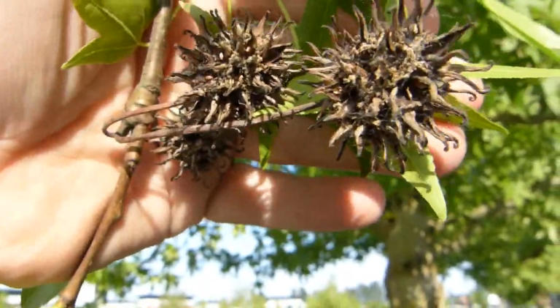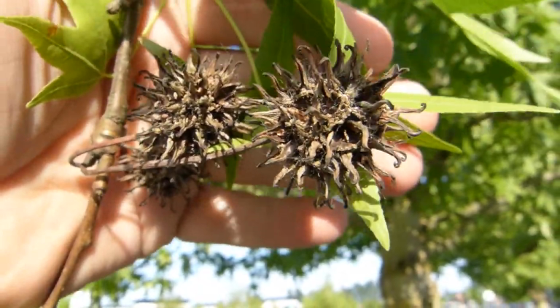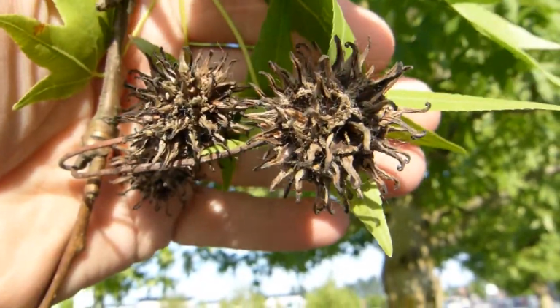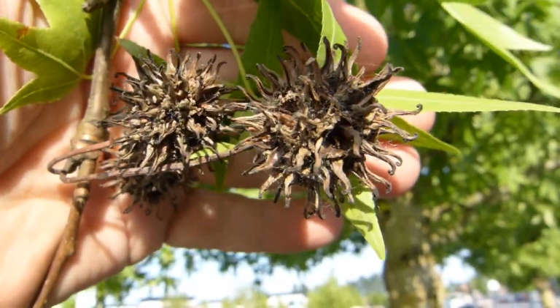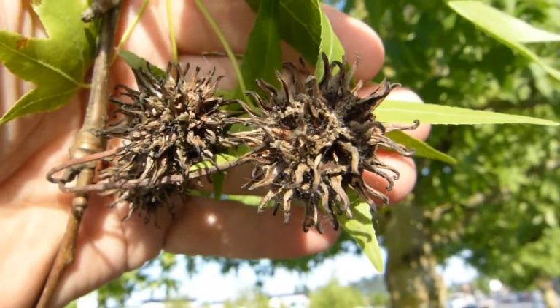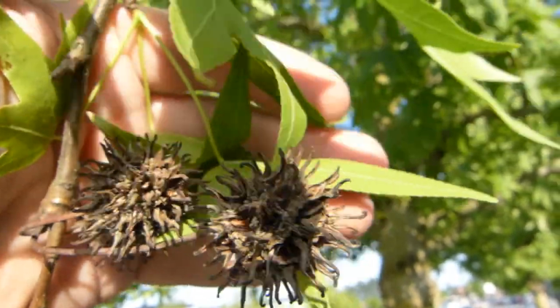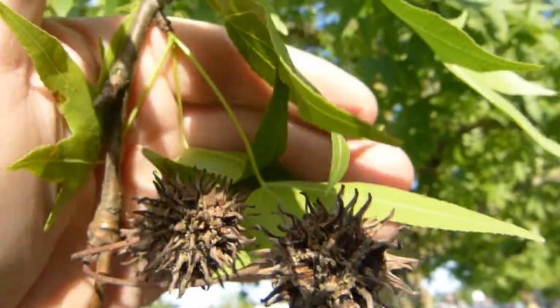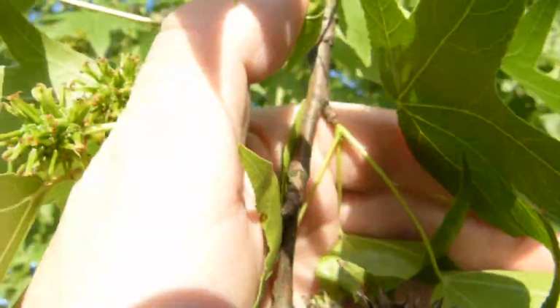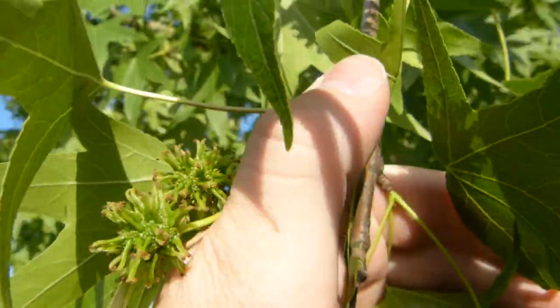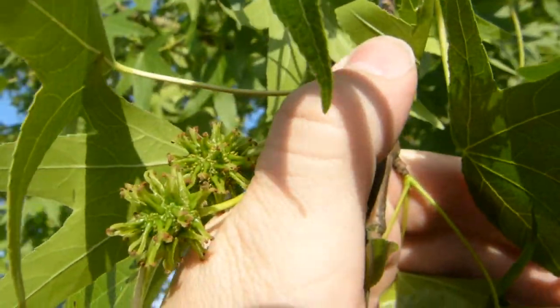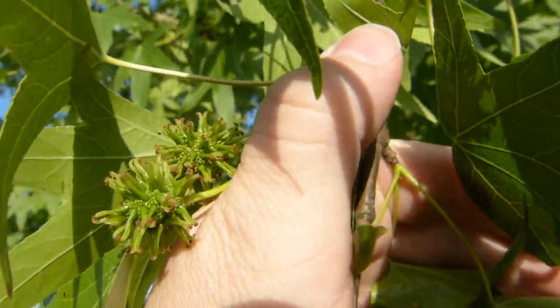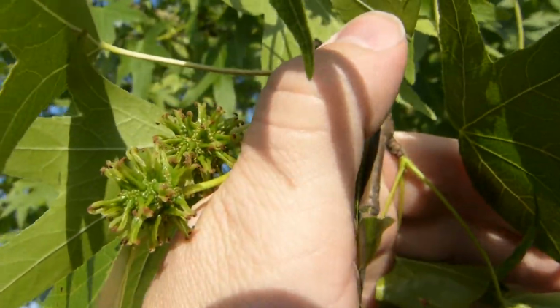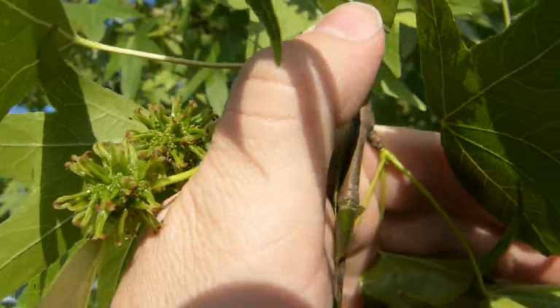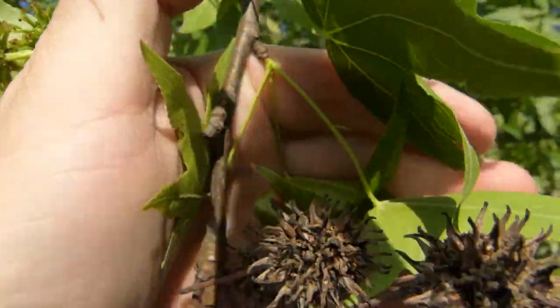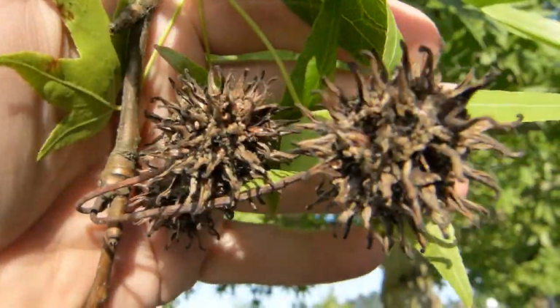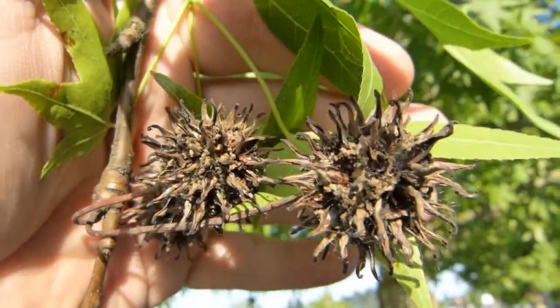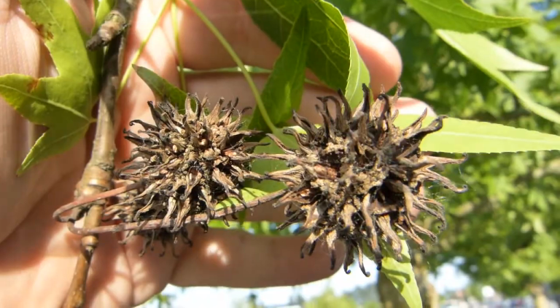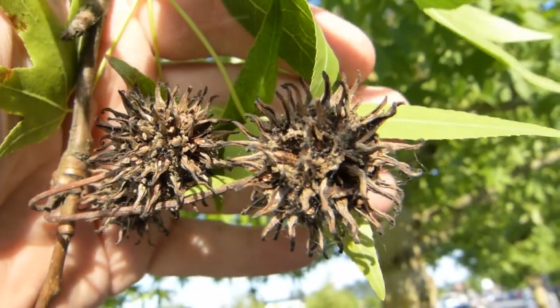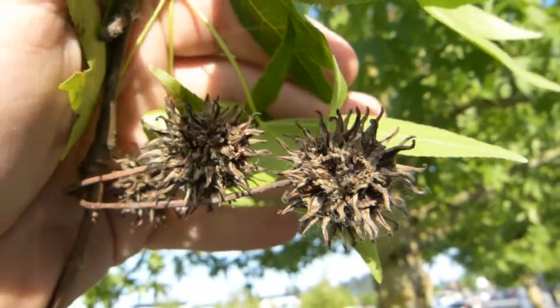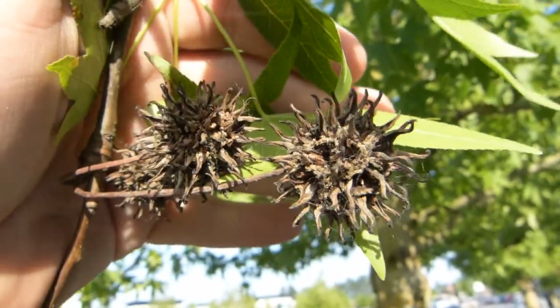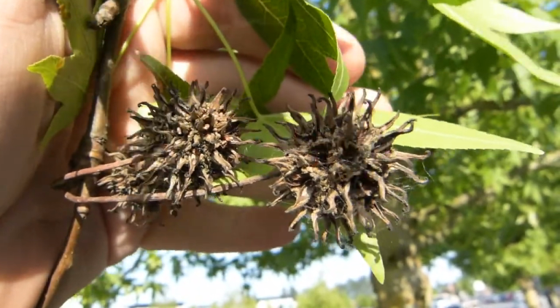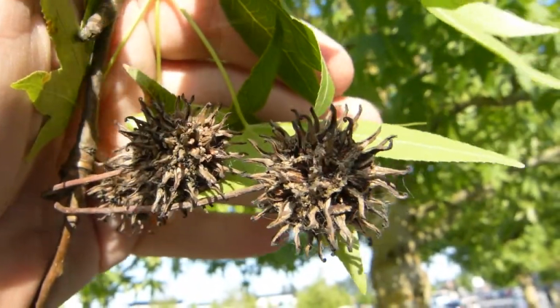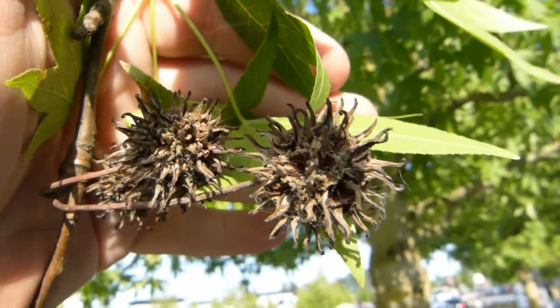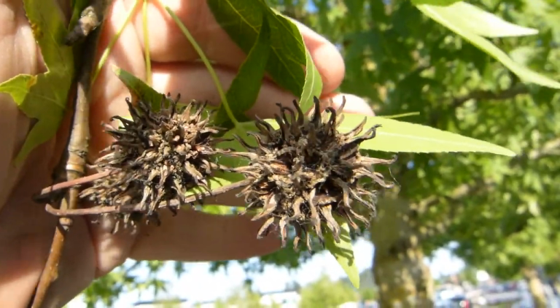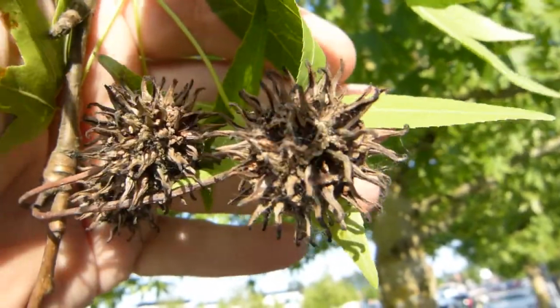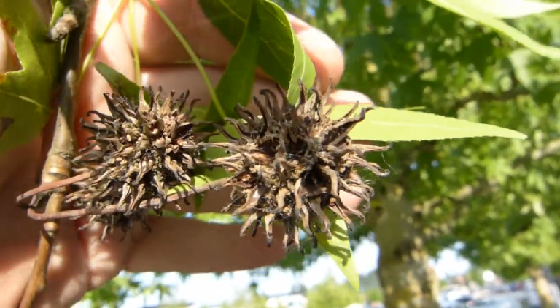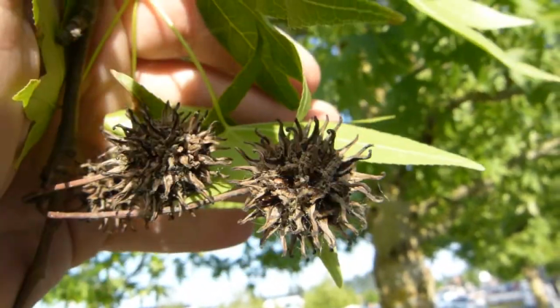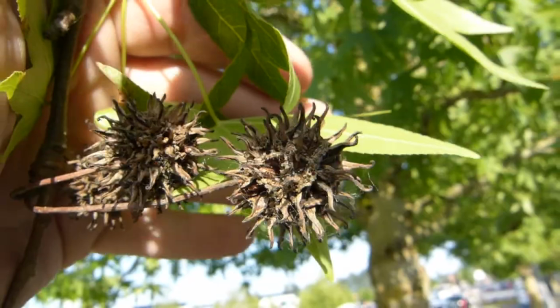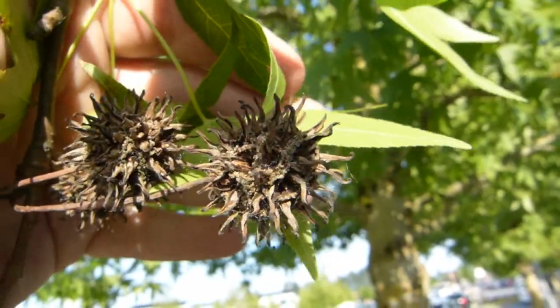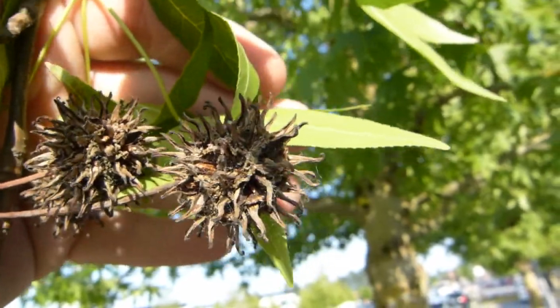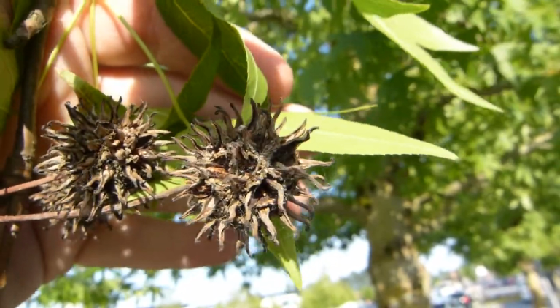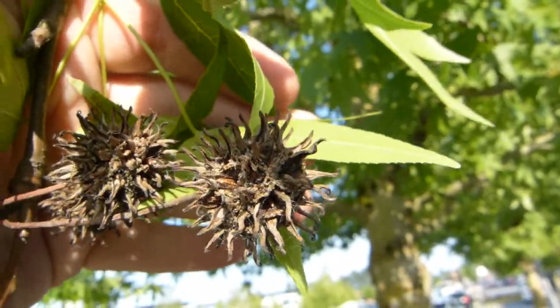This is the old spike ball — the fruit. This green fruit of course develops into this spike ball that sticks to everything and is on the pavement when they dry out and fall. This one has lost all its seeds from last year.